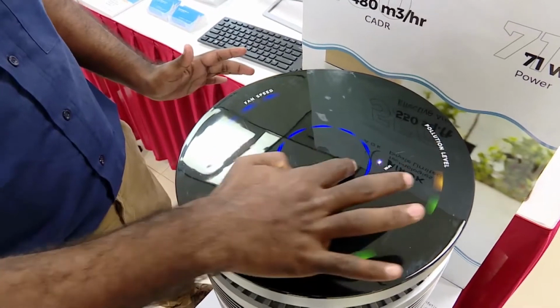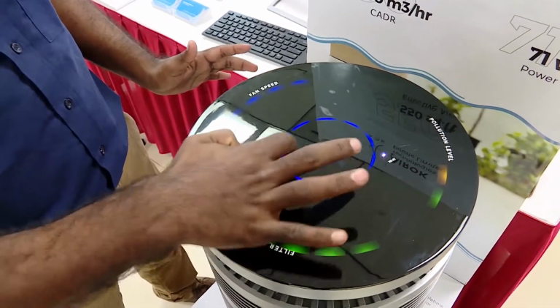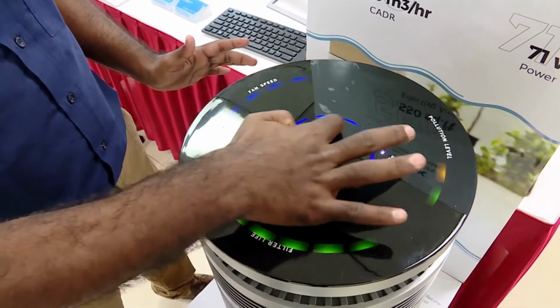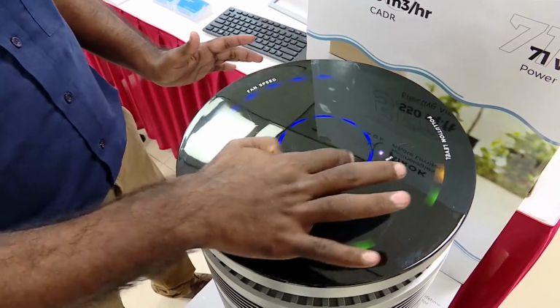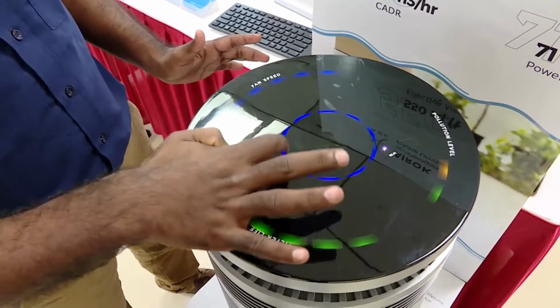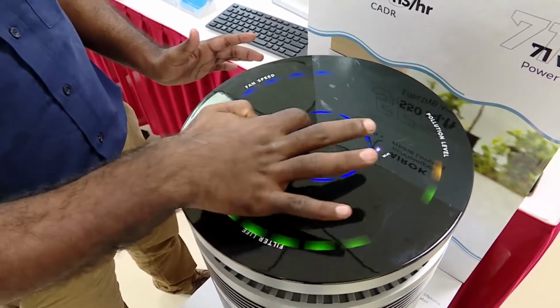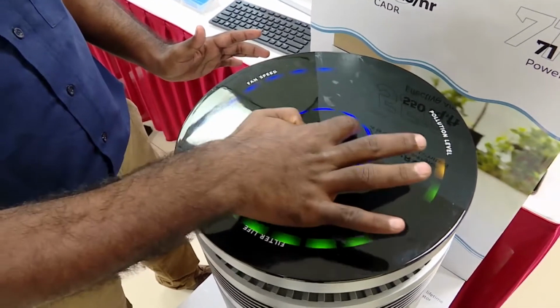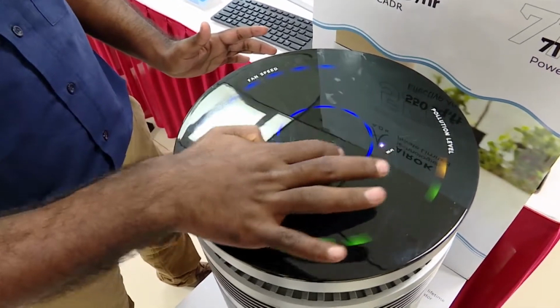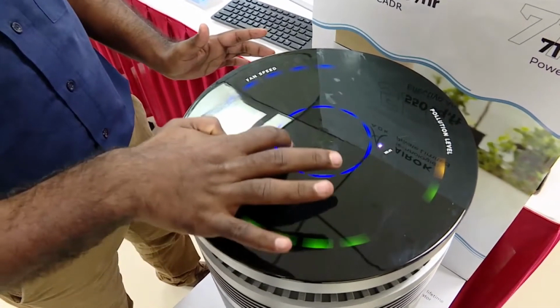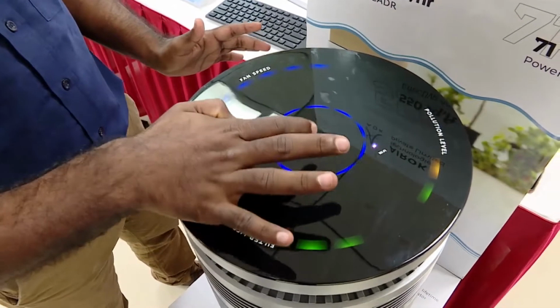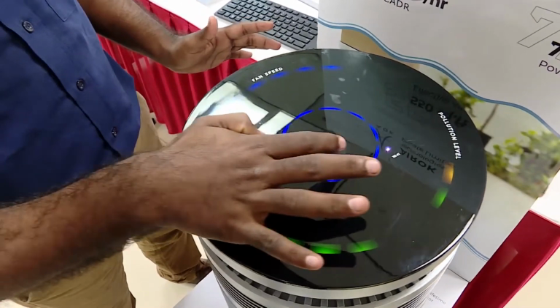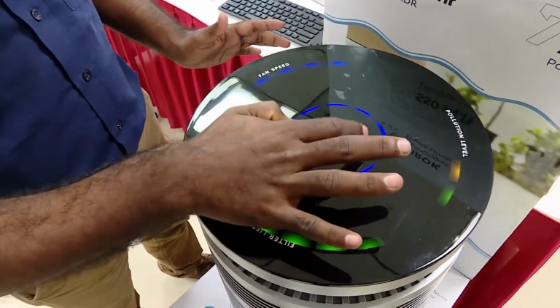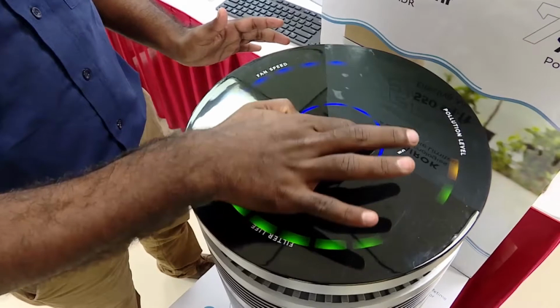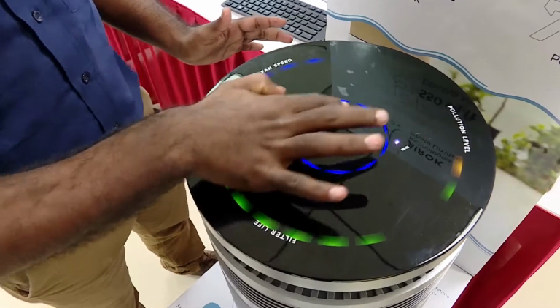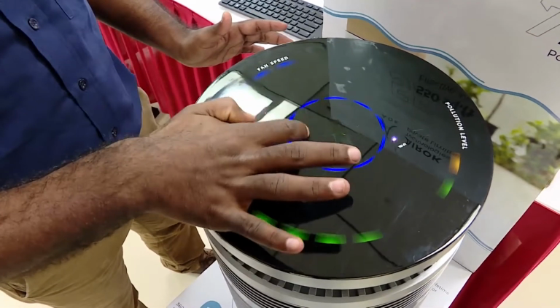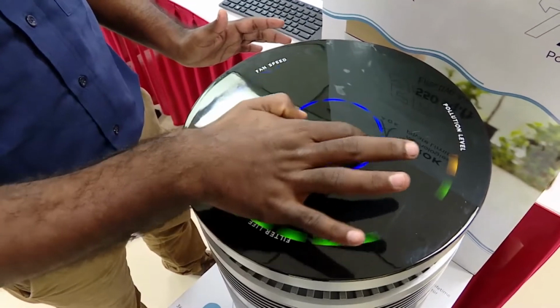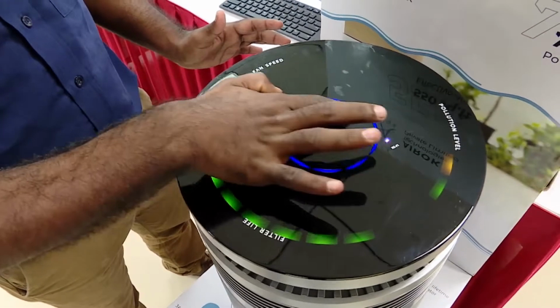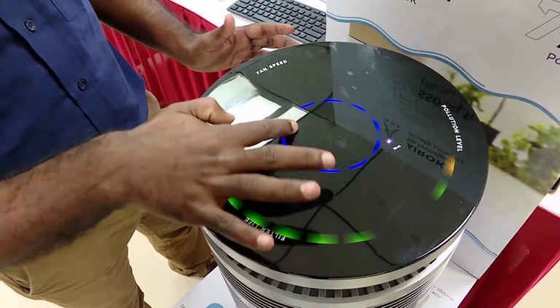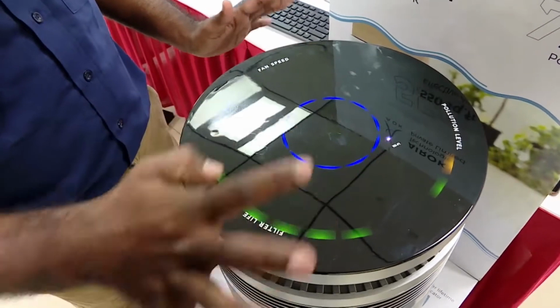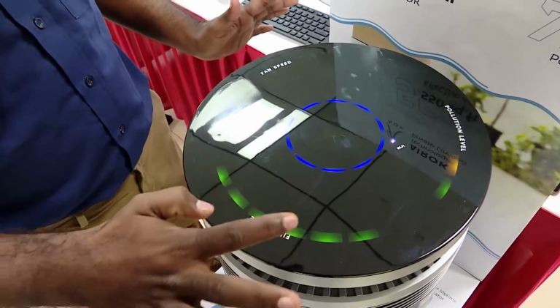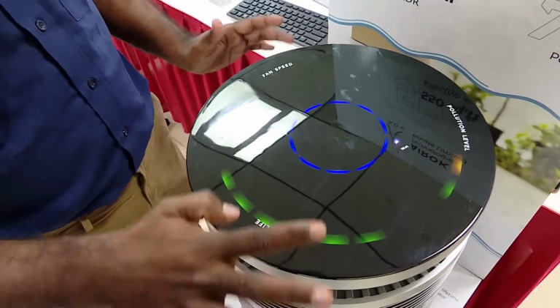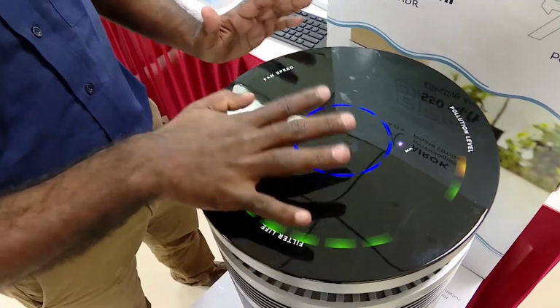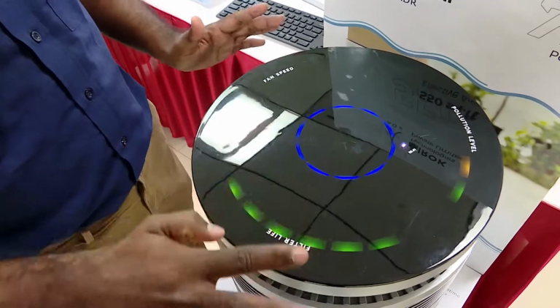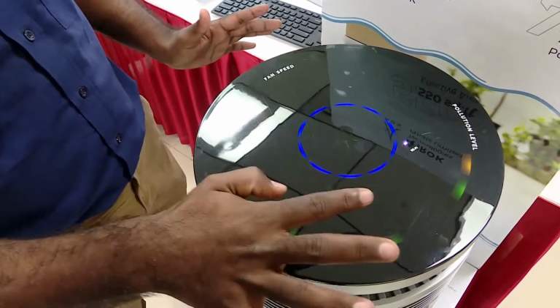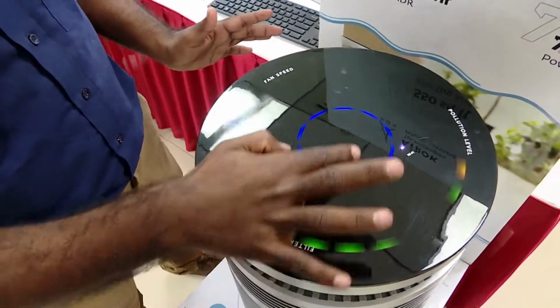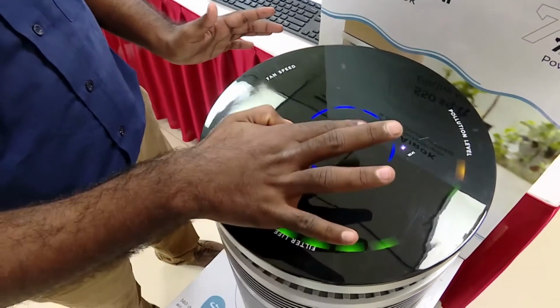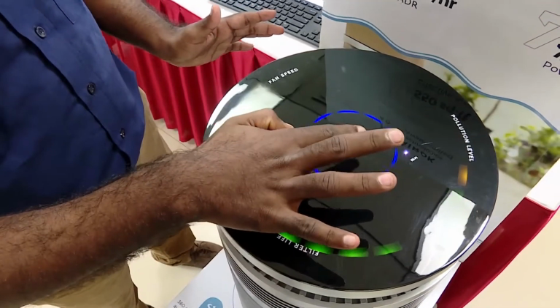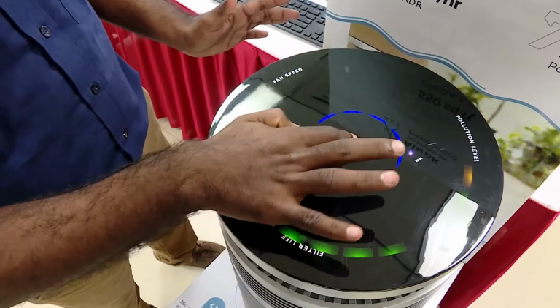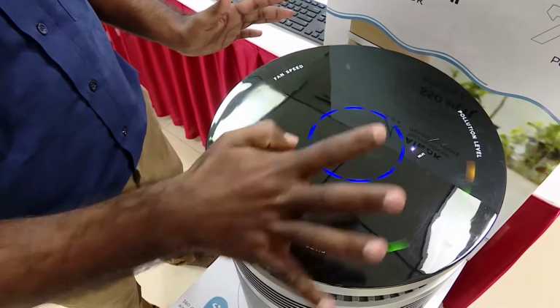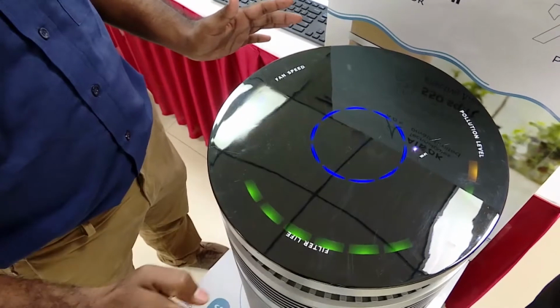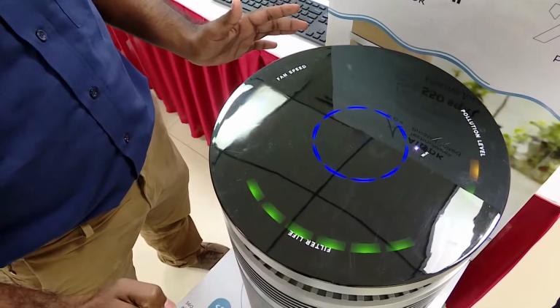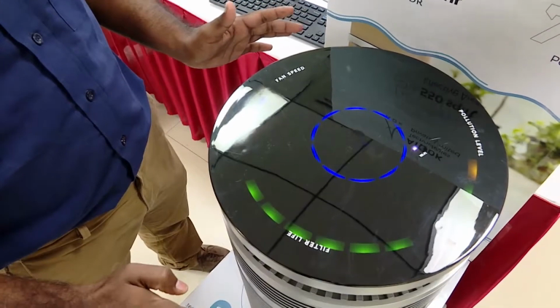Using a clockwise rotation touch the fan speed increases, and anti-clockwise rotation decreases the fan speed. This is the manual mode, and one more press takes it to auto mode.